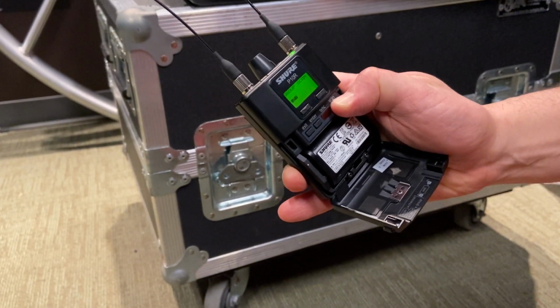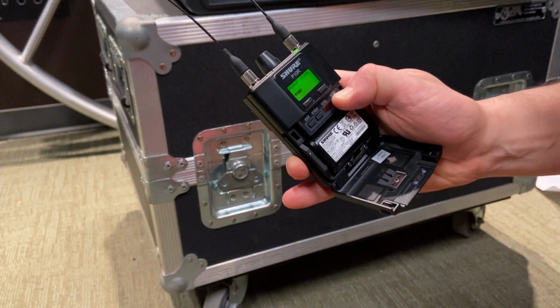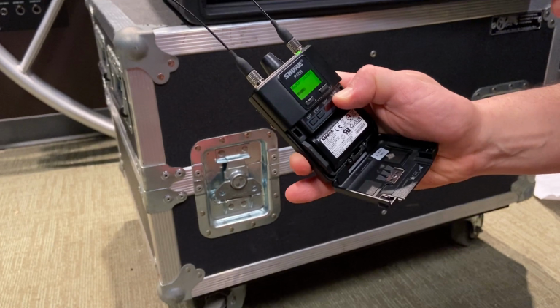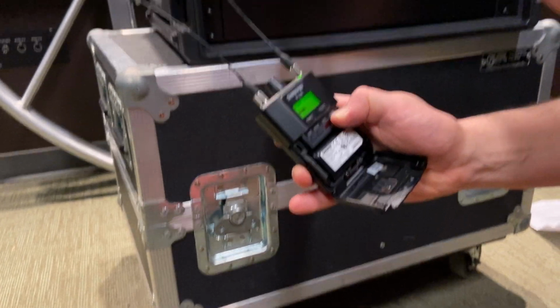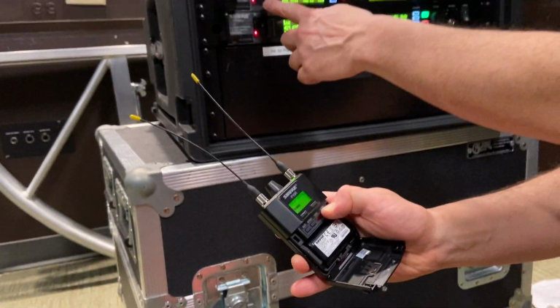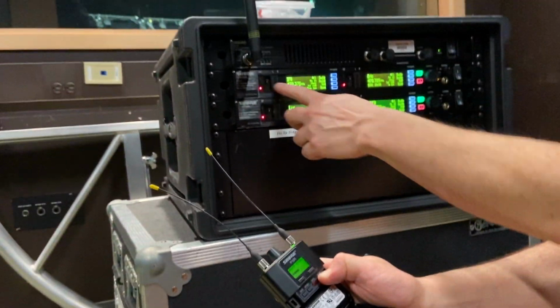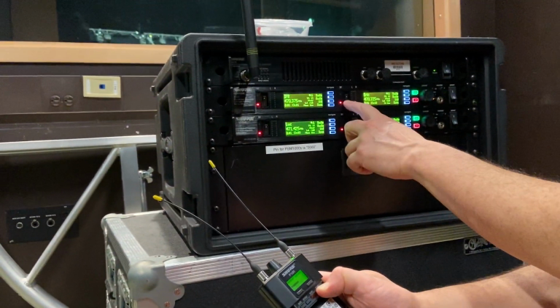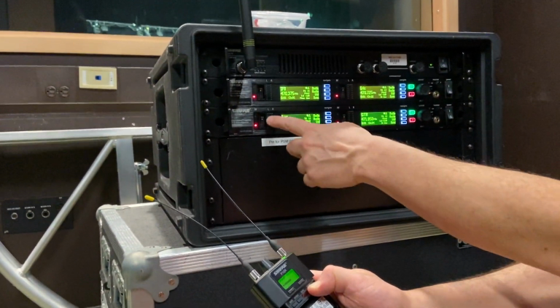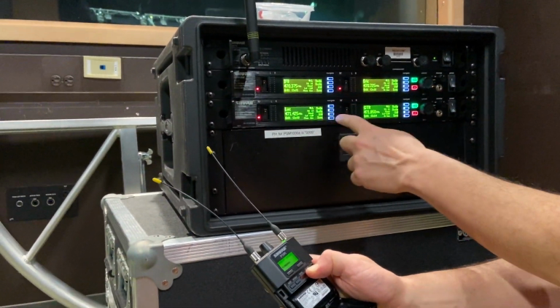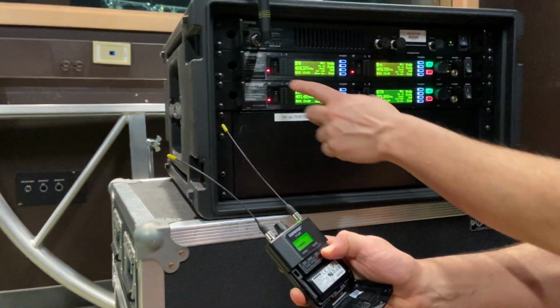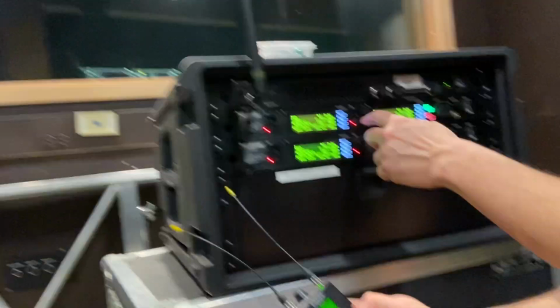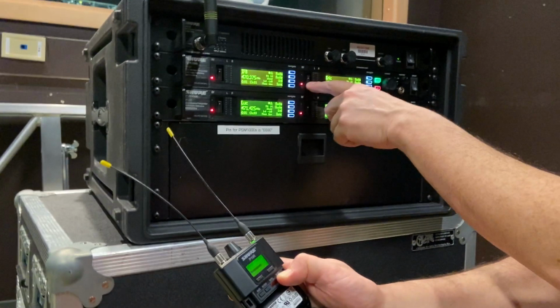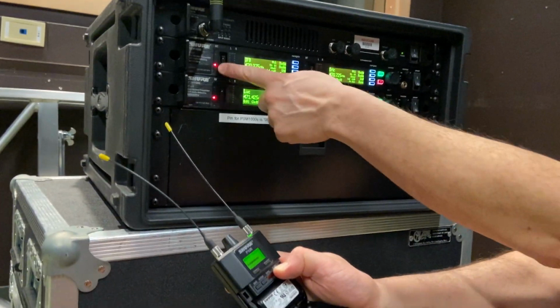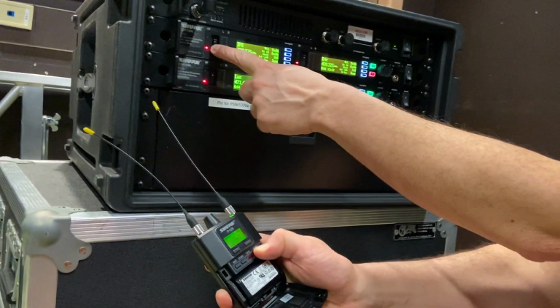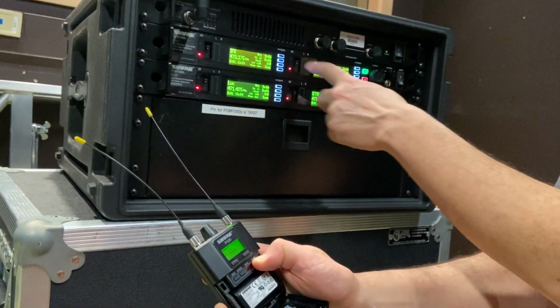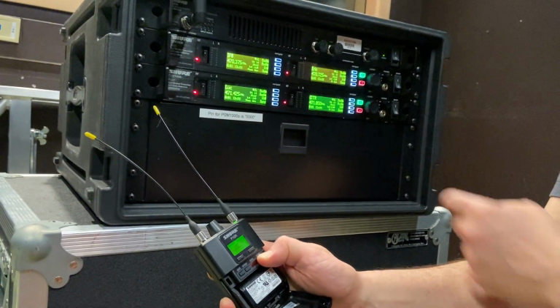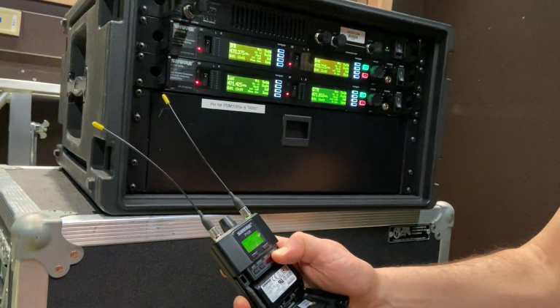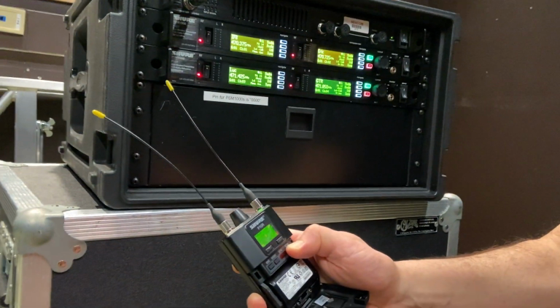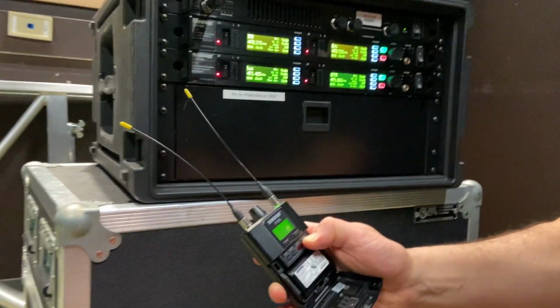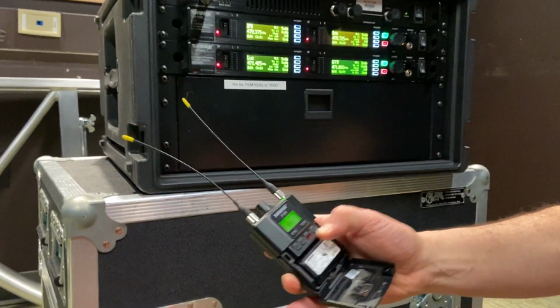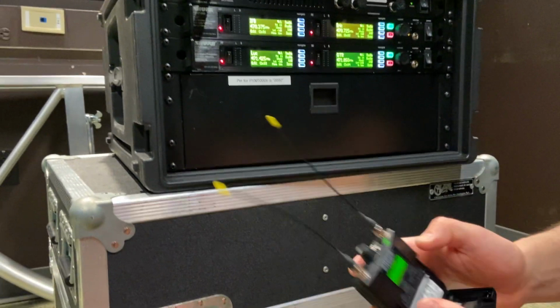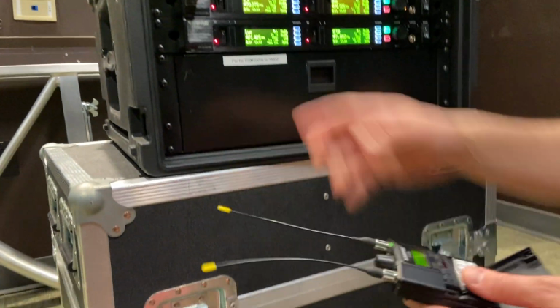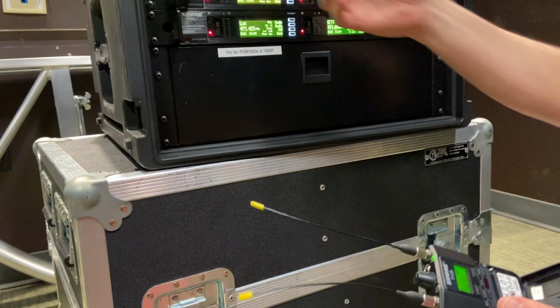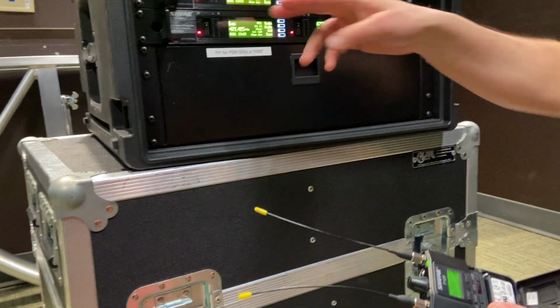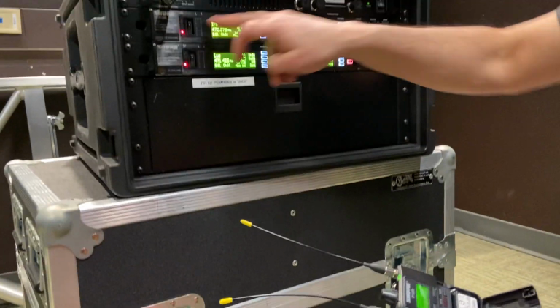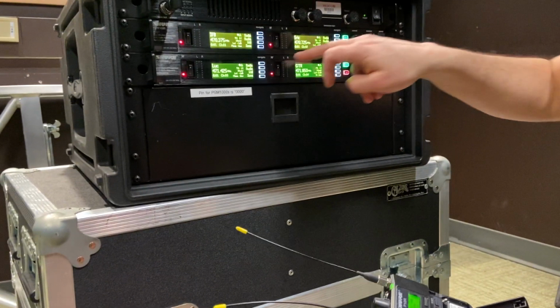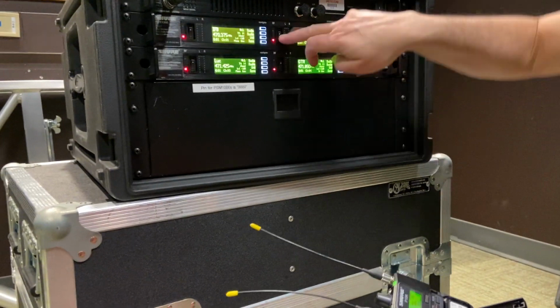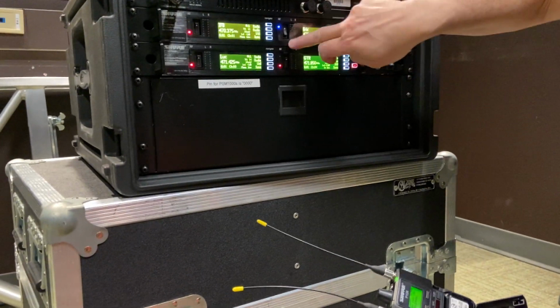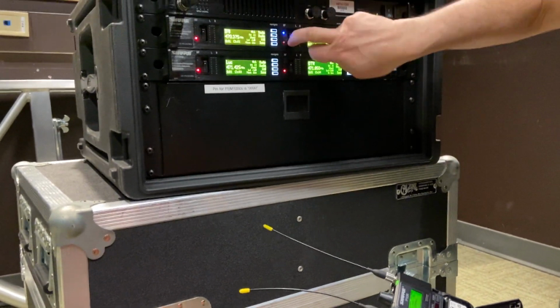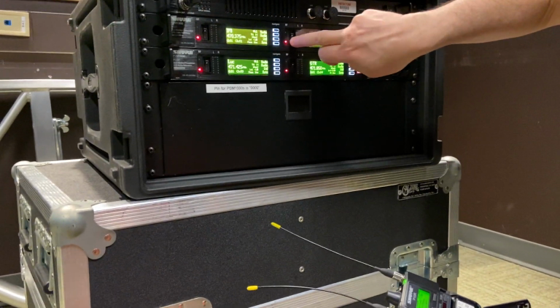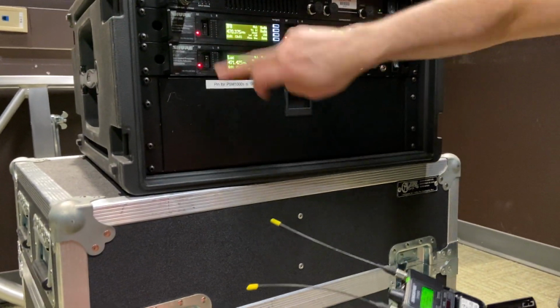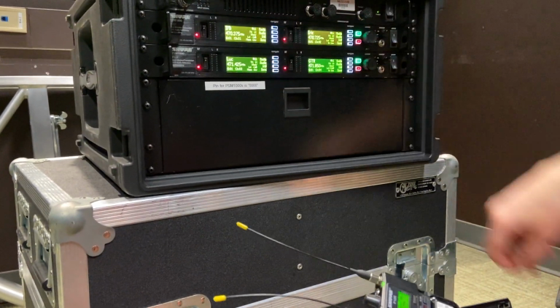I forgot an important step. I have turned off all the transmission on the four receivers. This little switch here turns off transmission. So it's not going to scan around itself. As long as you've got that red button — these are all on red — you're good.